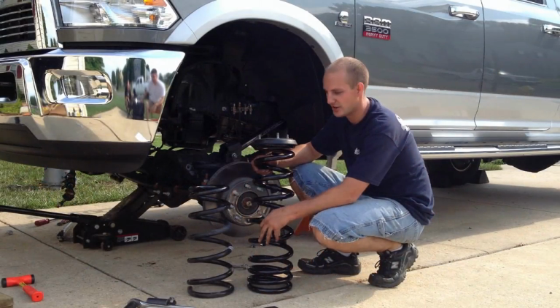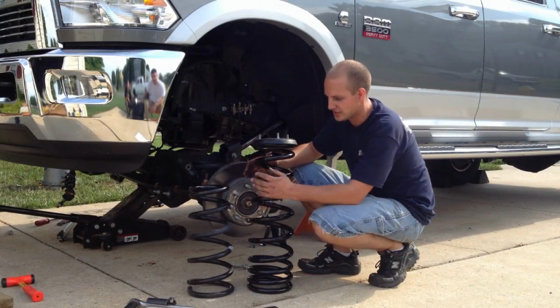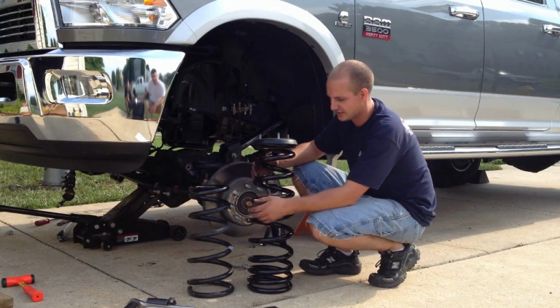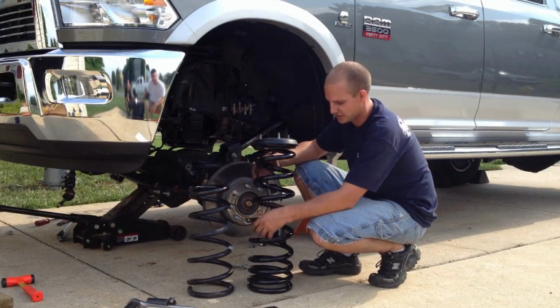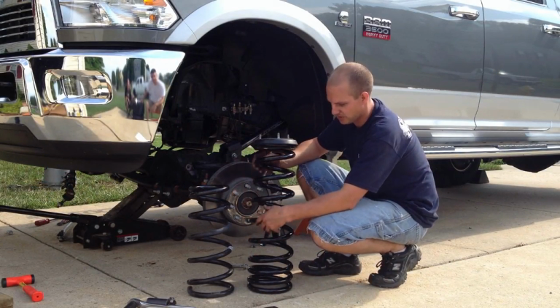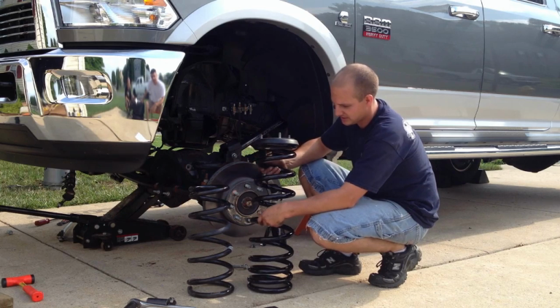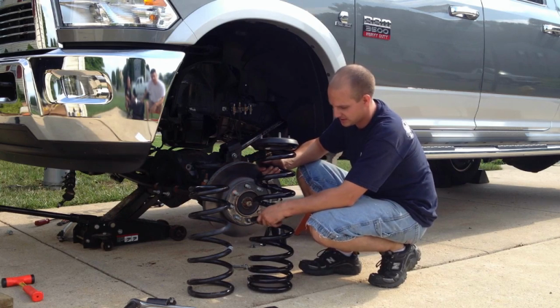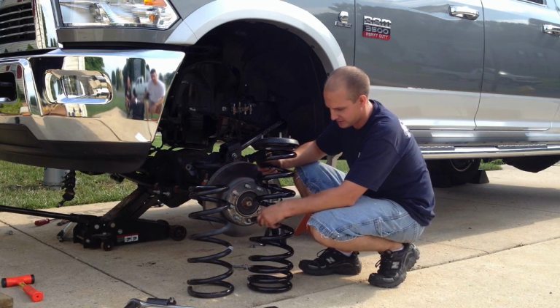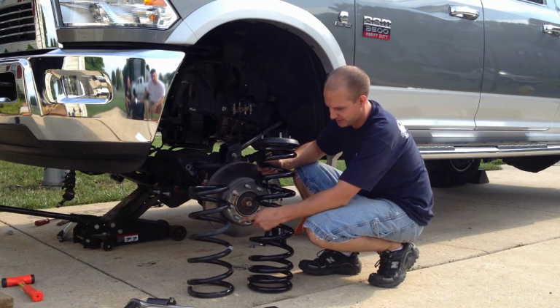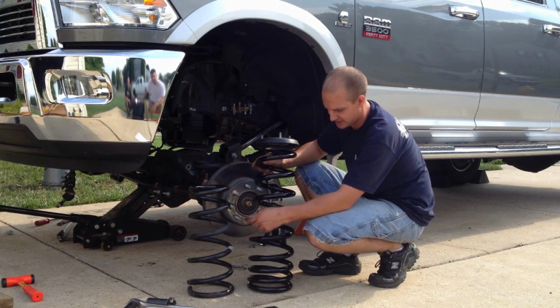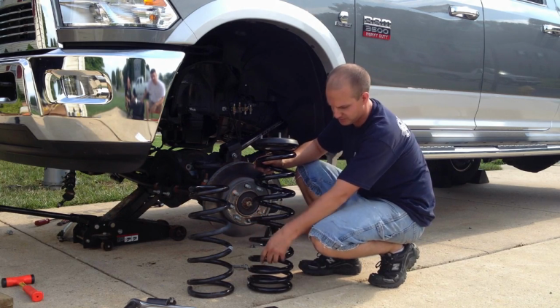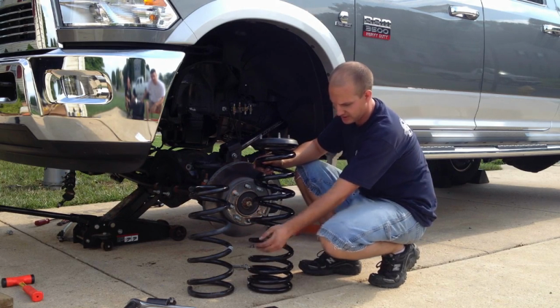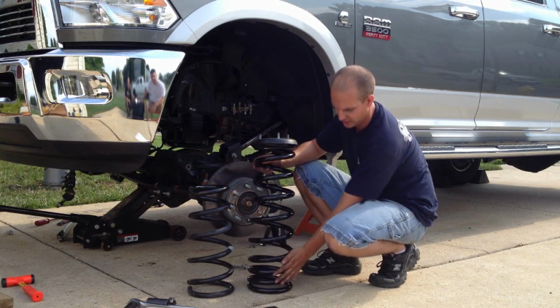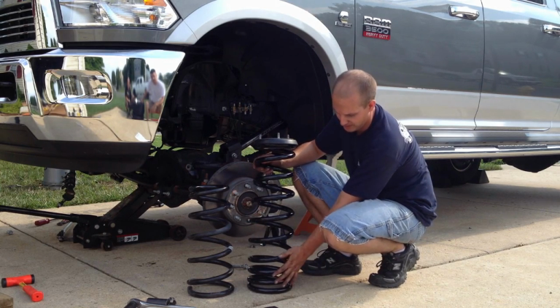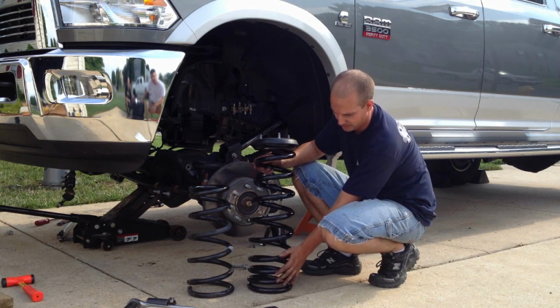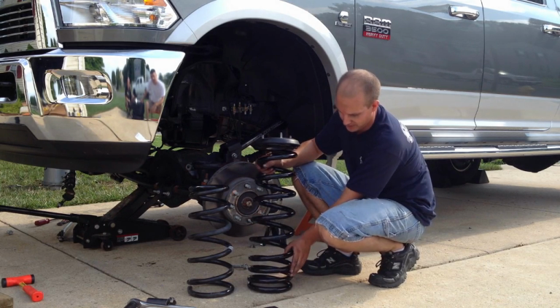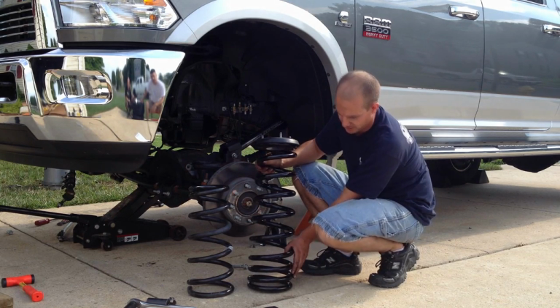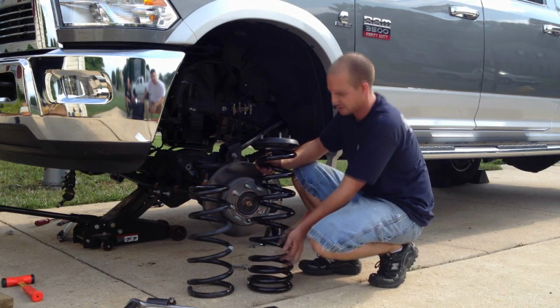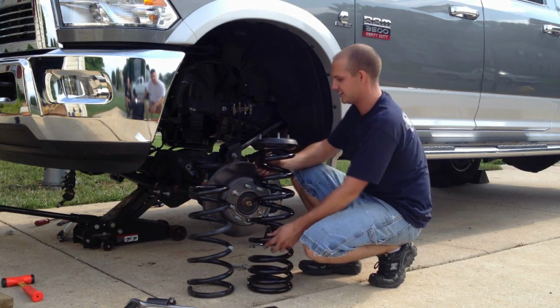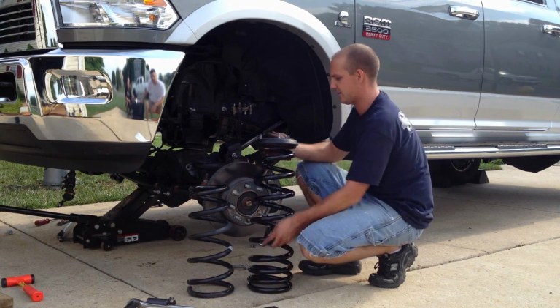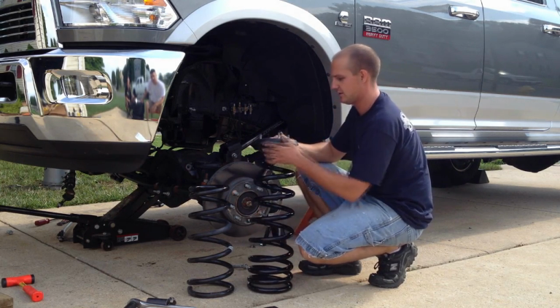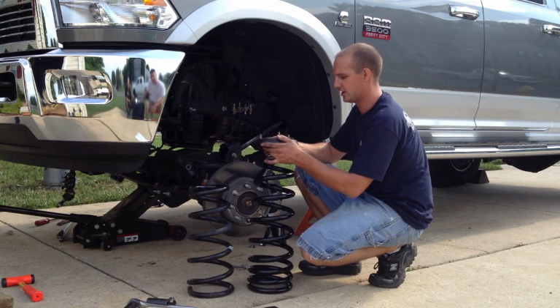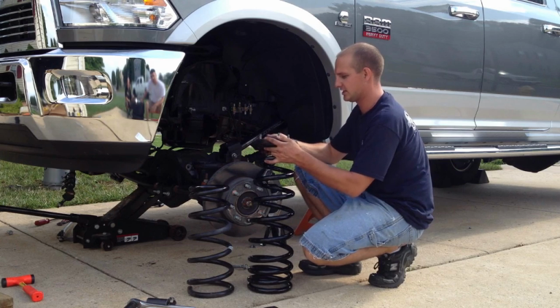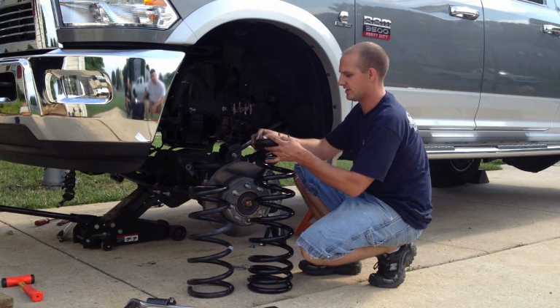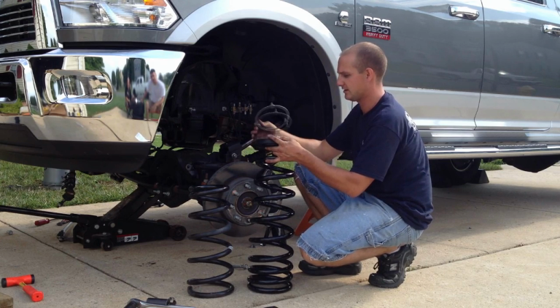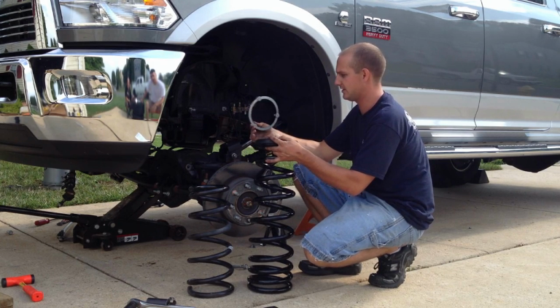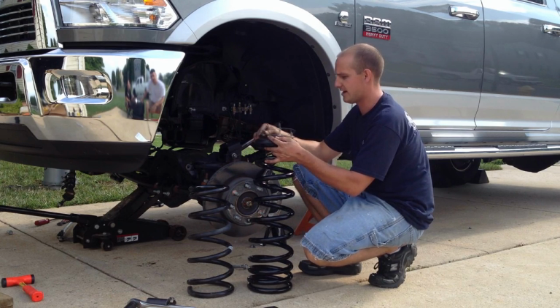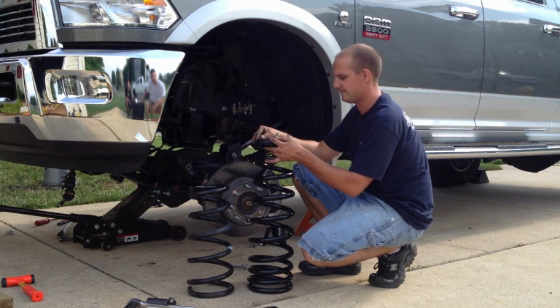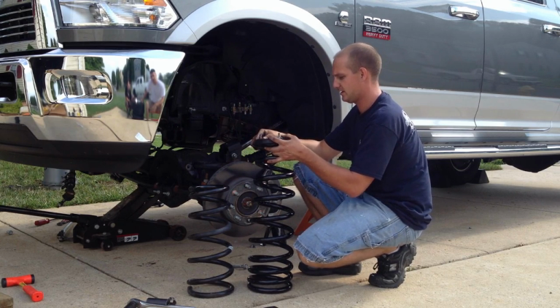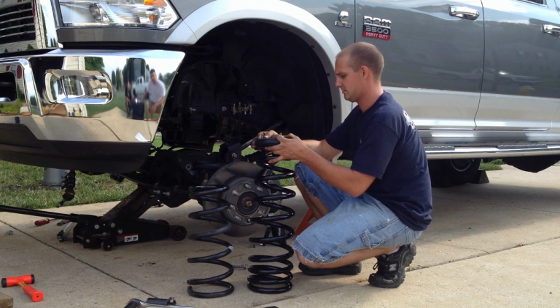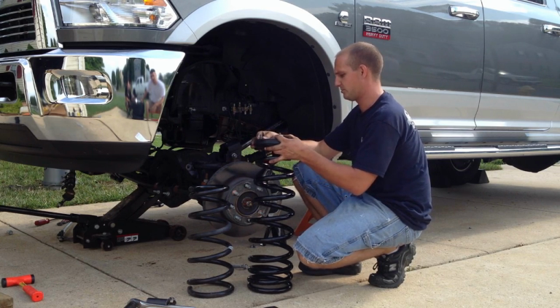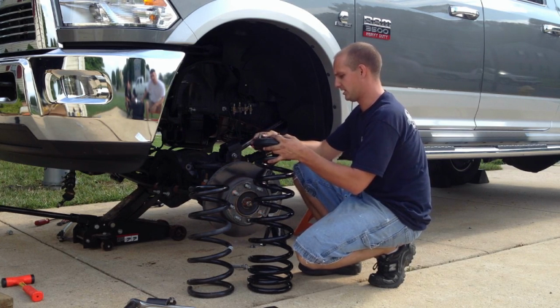You can tell the difference in the spring — this is the lifted spring, that's the stock spring. You're going to want to mount it with the compressor. You're going to need this ring on the top when you put it in.